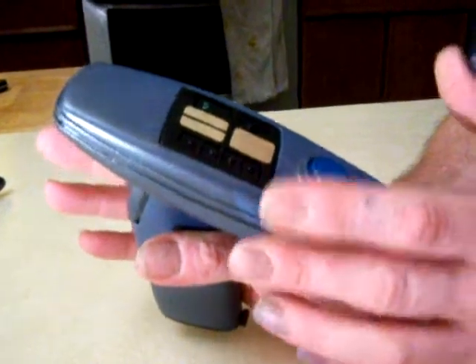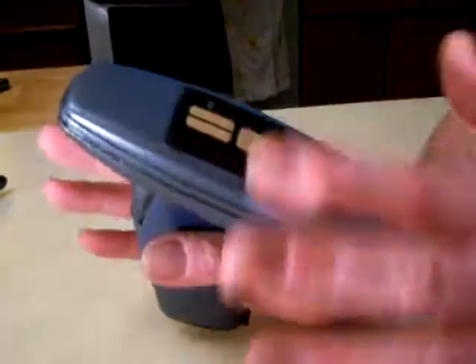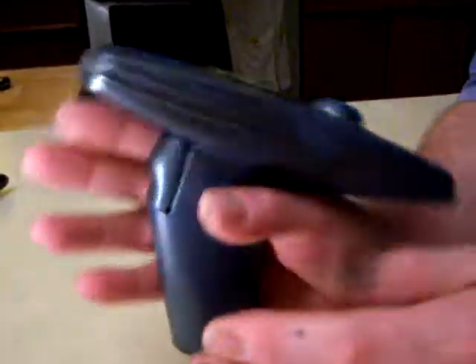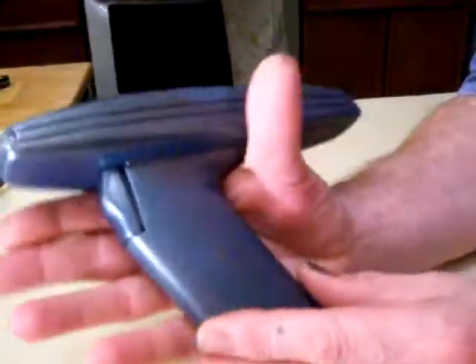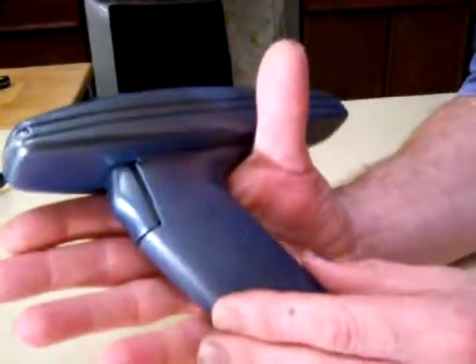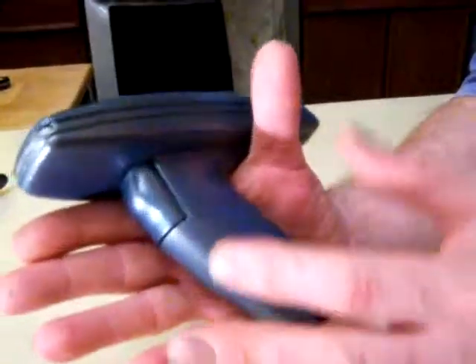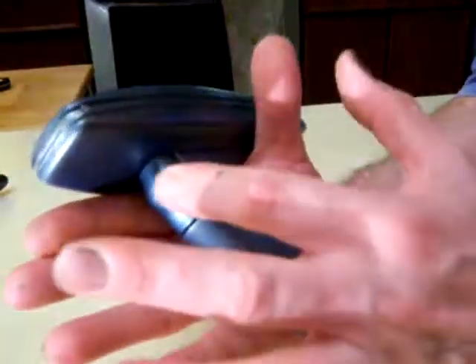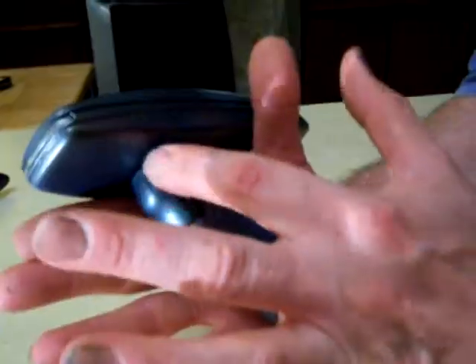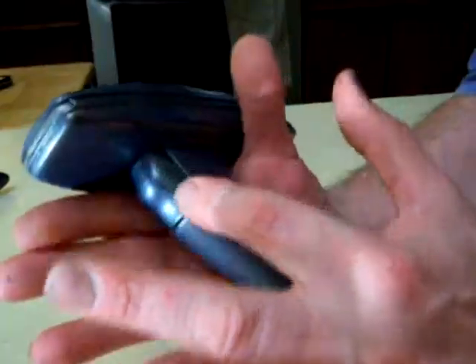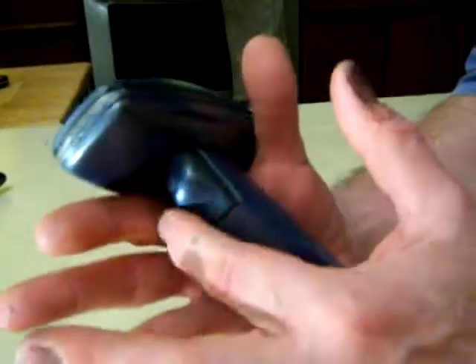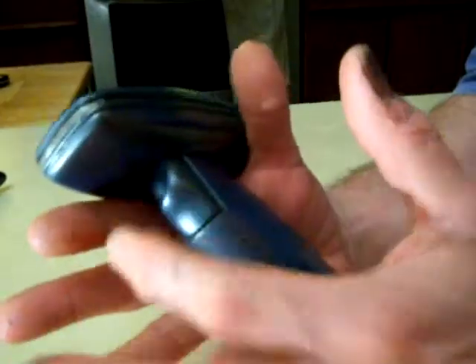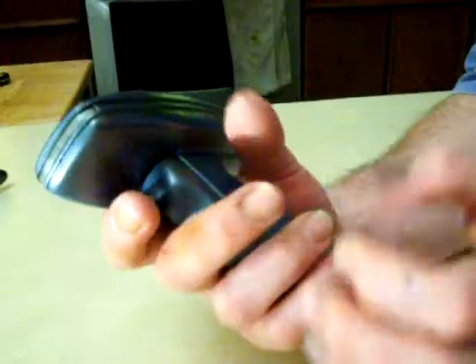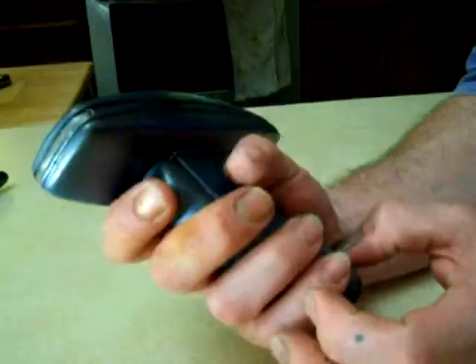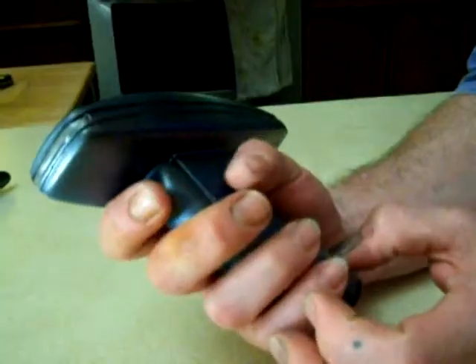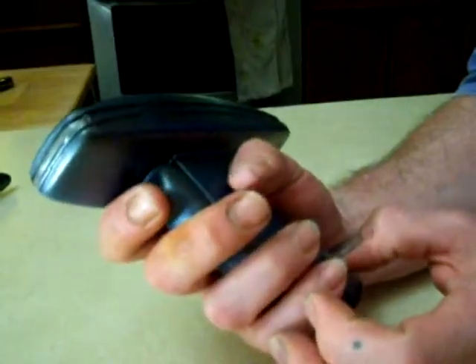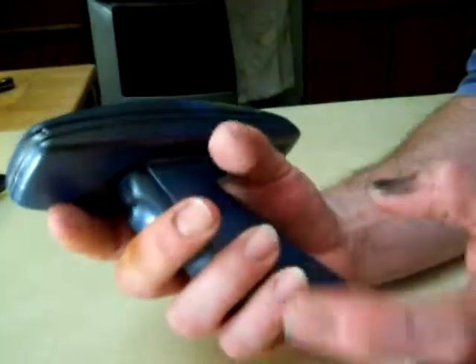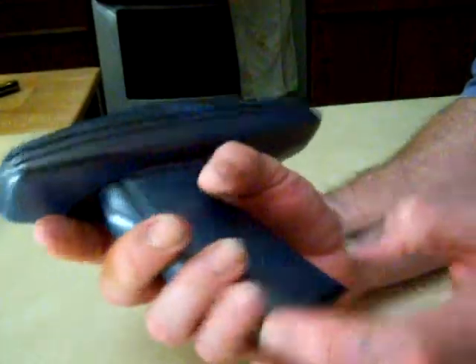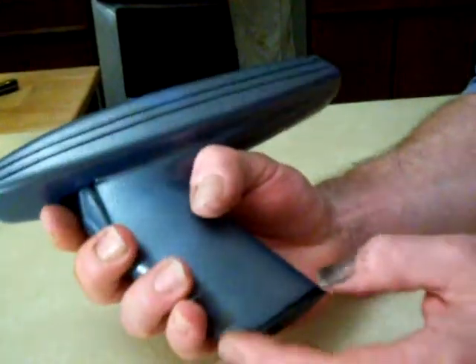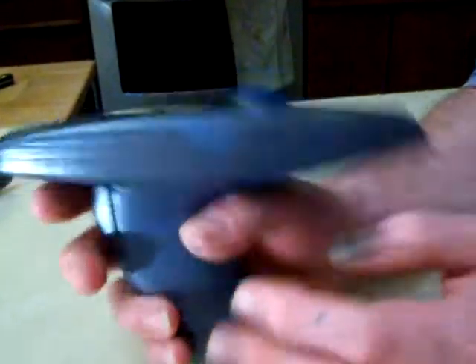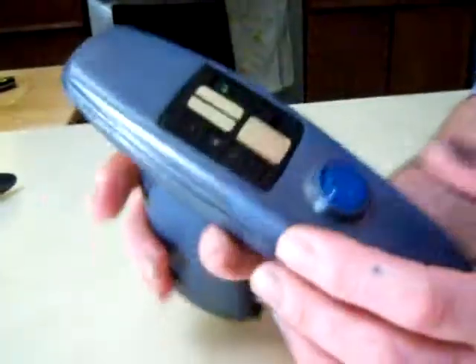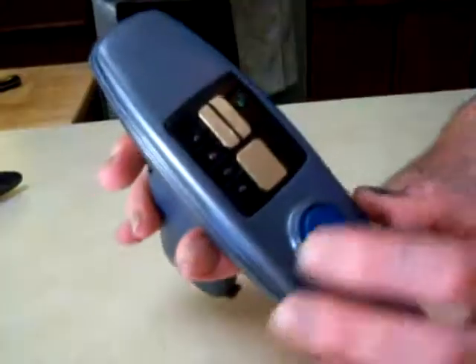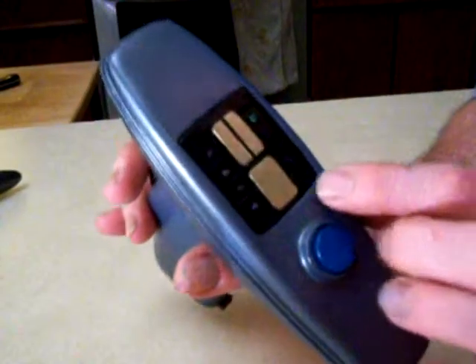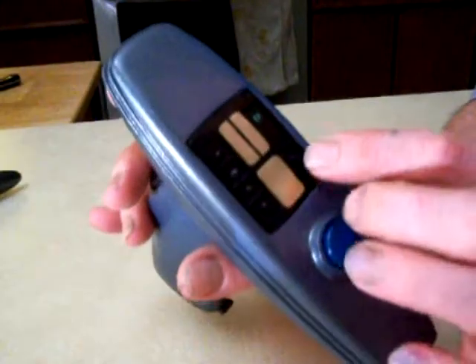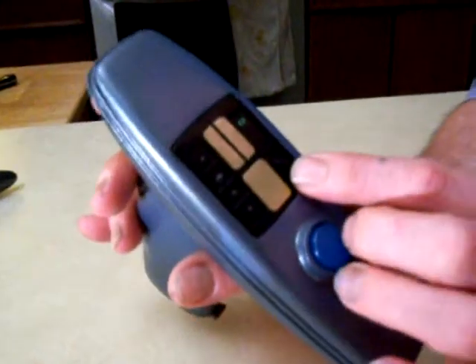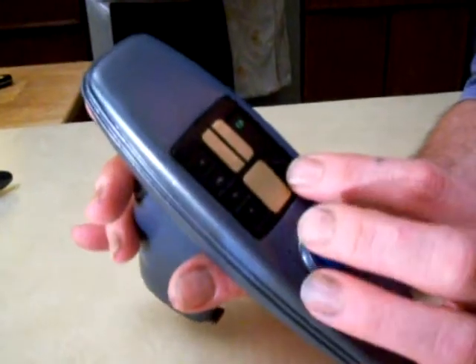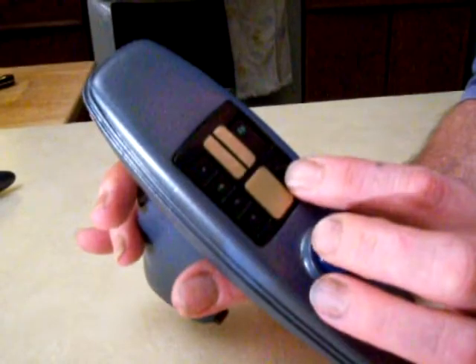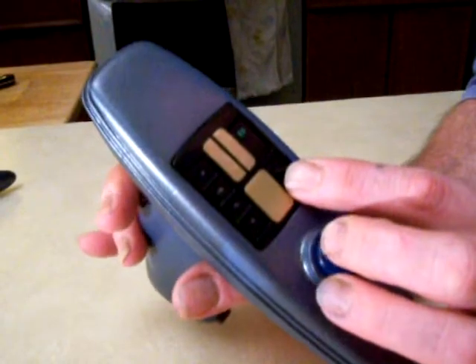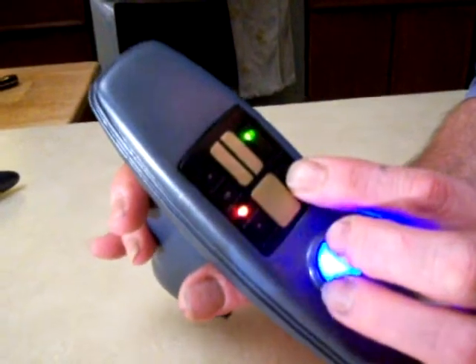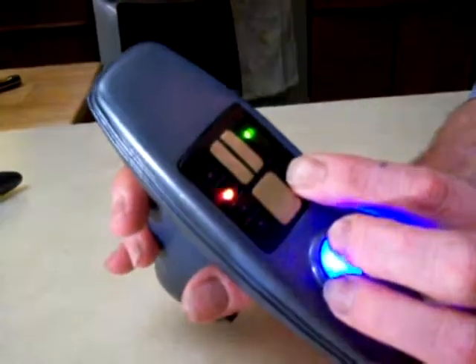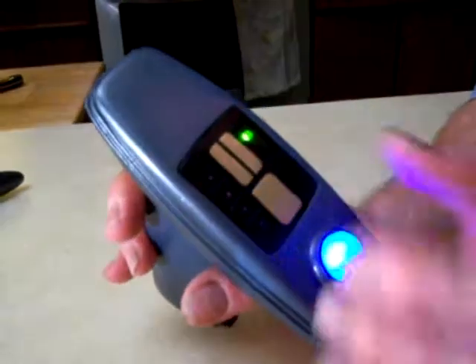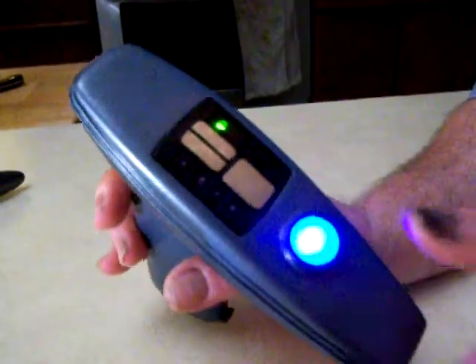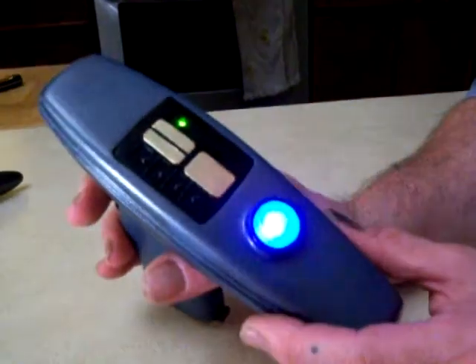This one is a working version. The trigger is right here — there's no button or anything like that. How it activates is you just throw it forward.